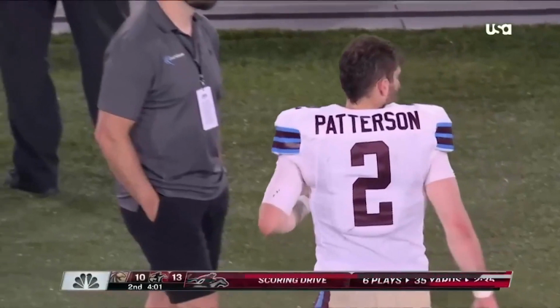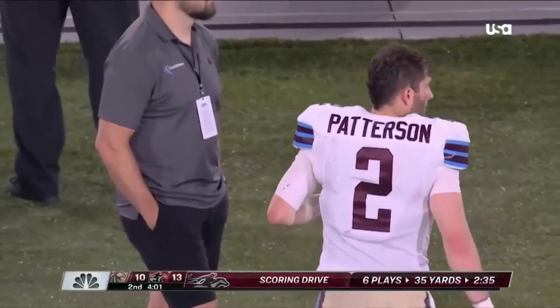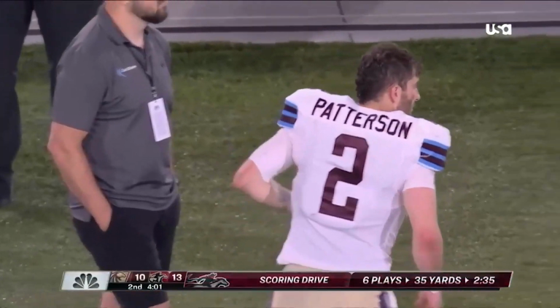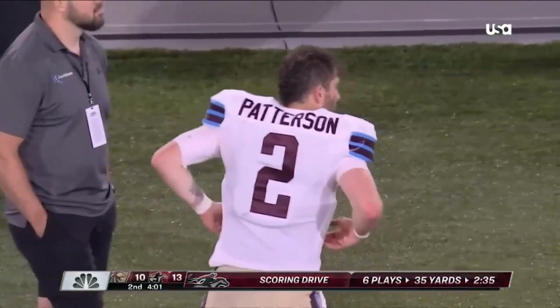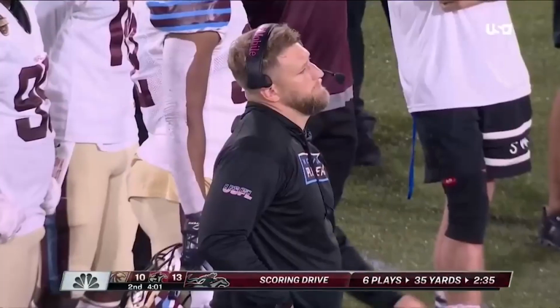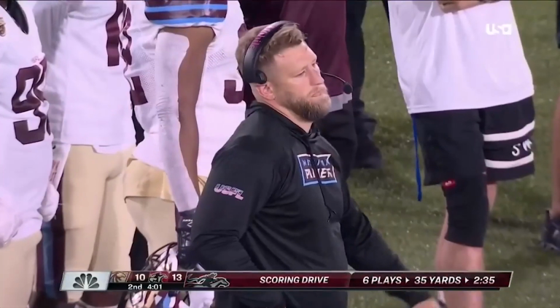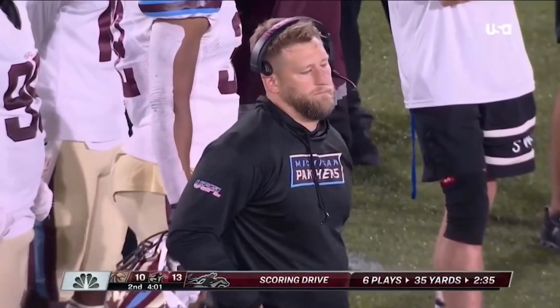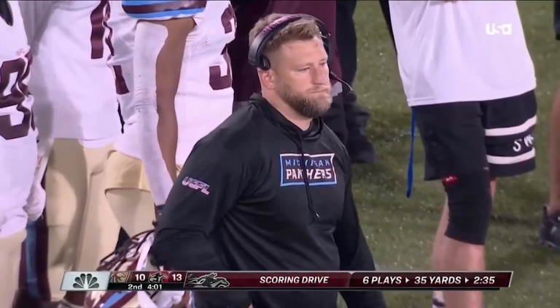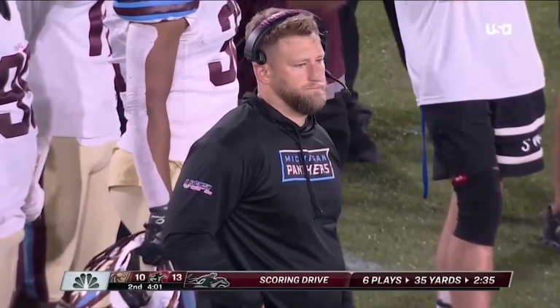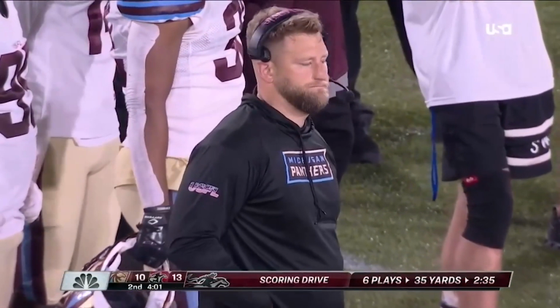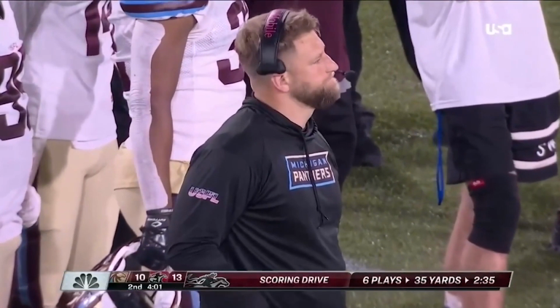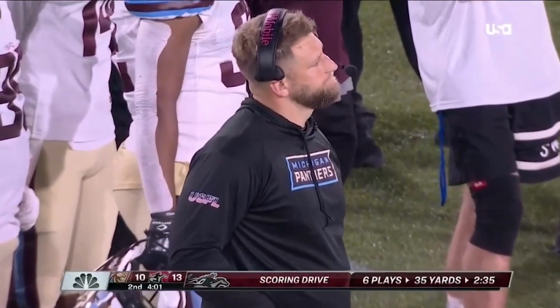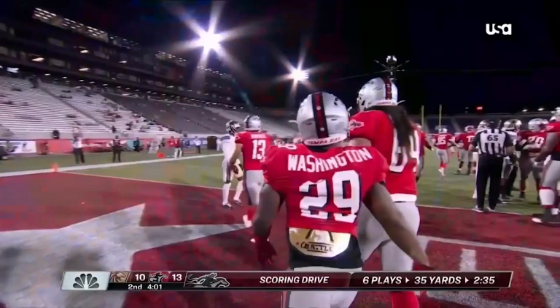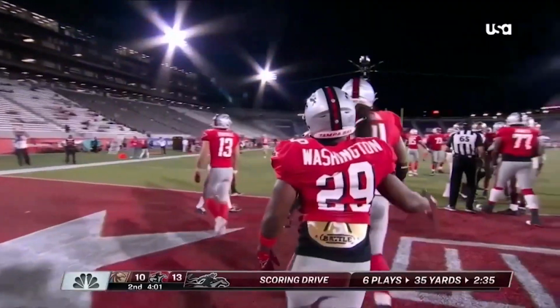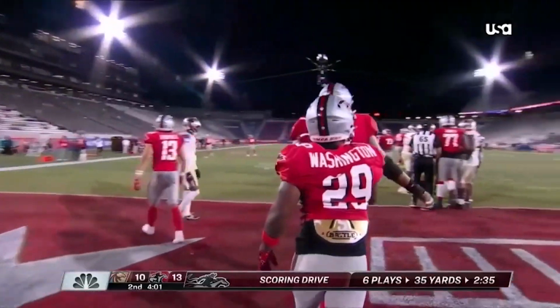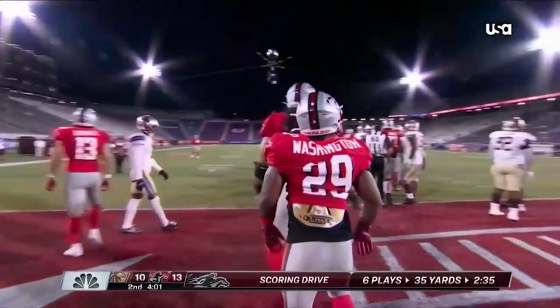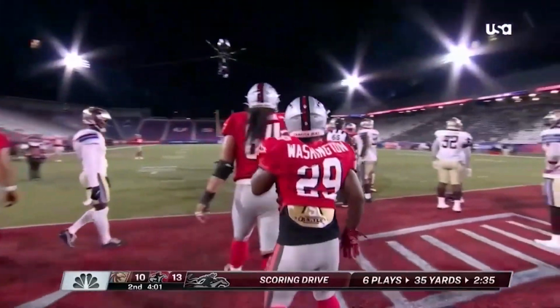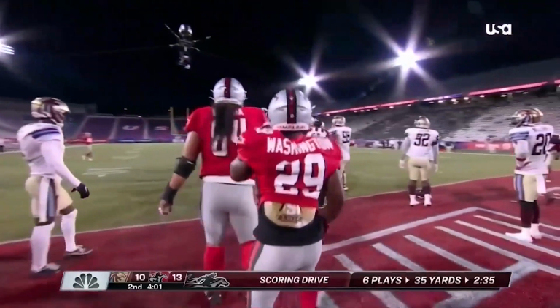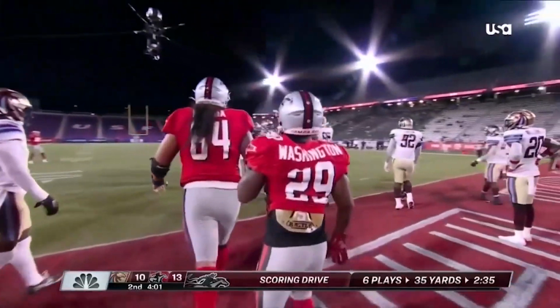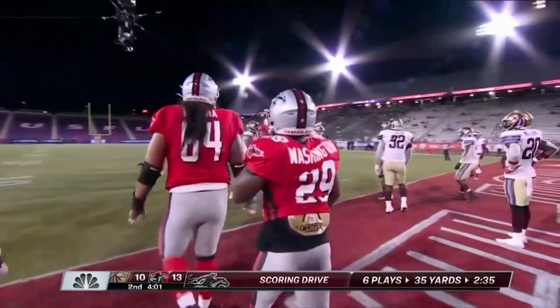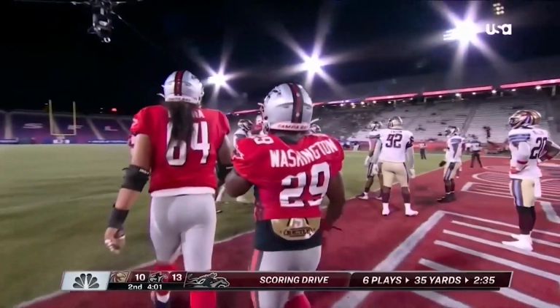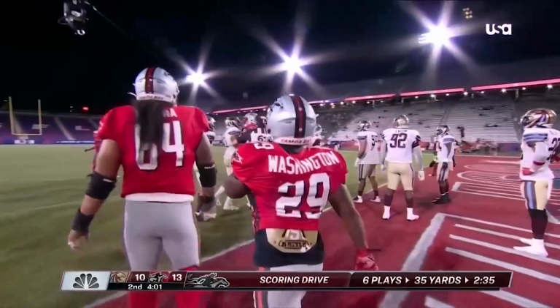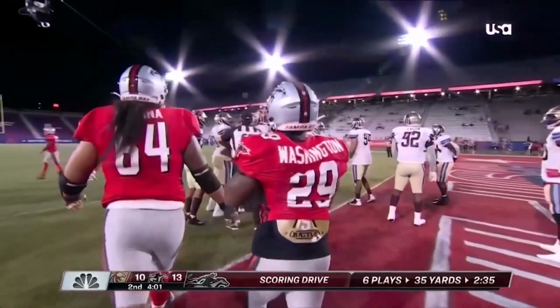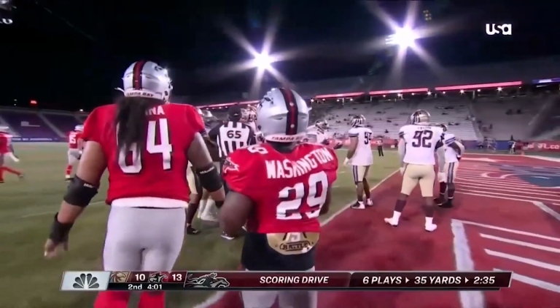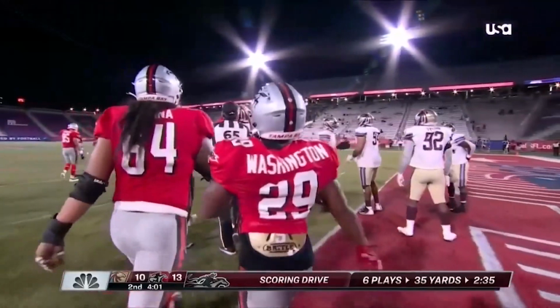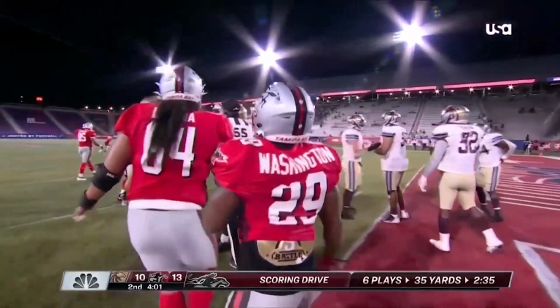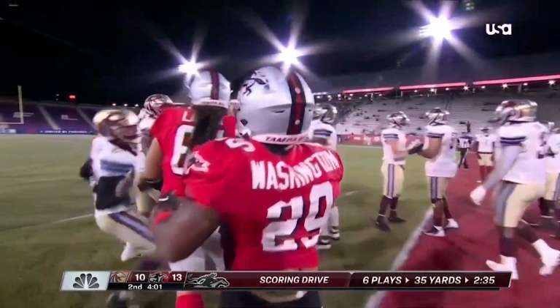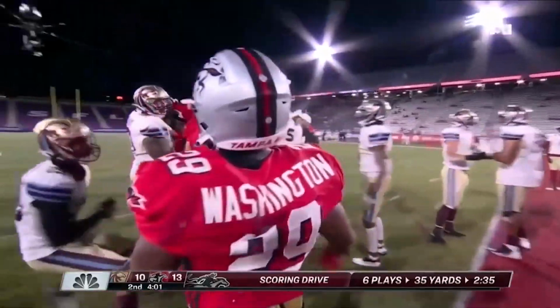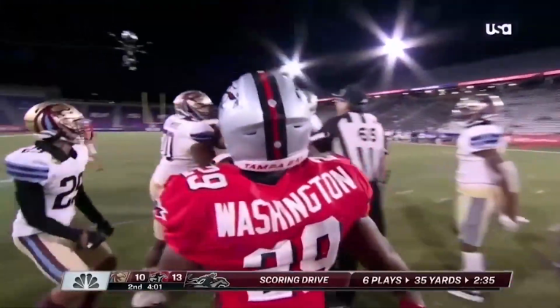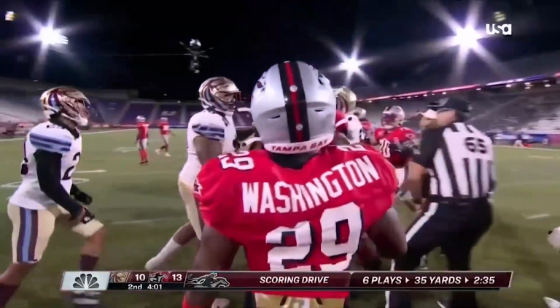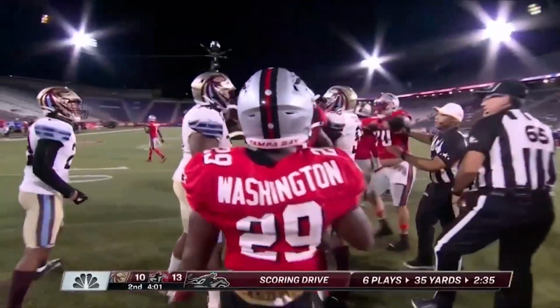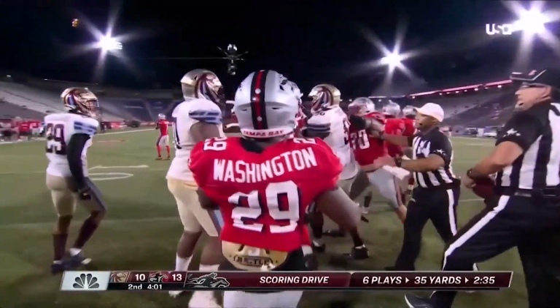Good job by Jawan Washington right there — Jay Wash, as they like to call him on the team. He burrowed and got low.